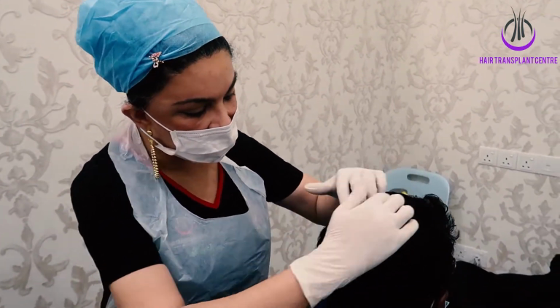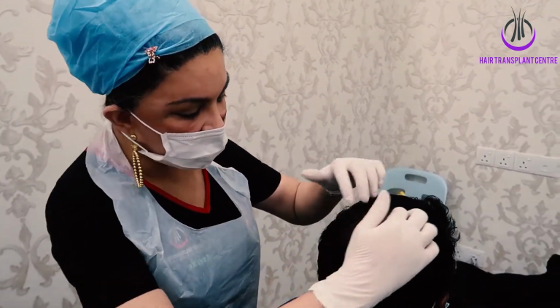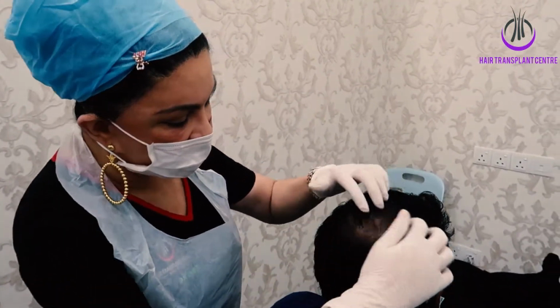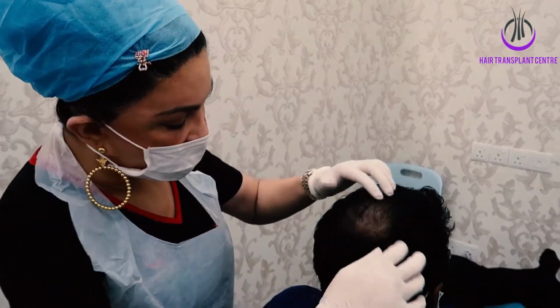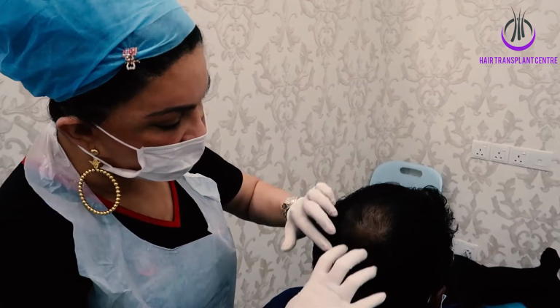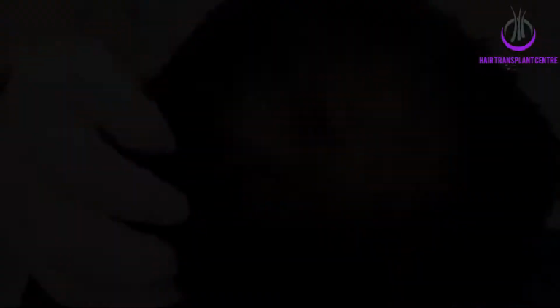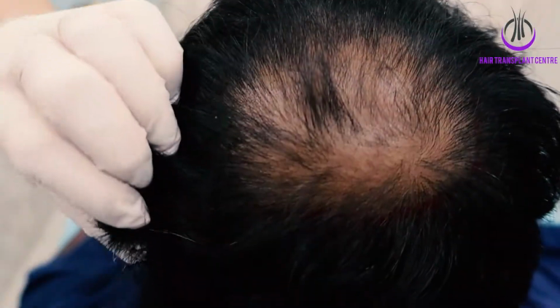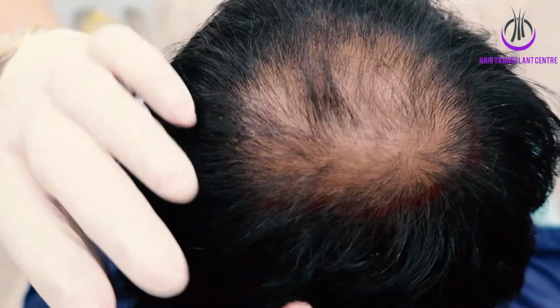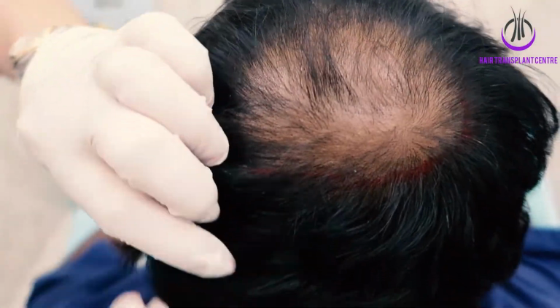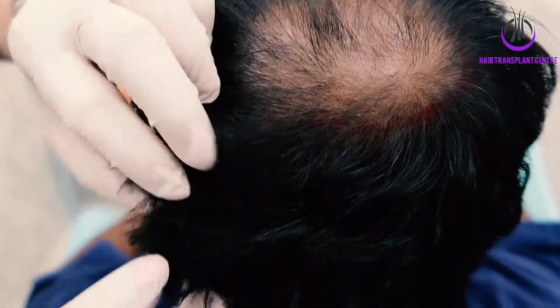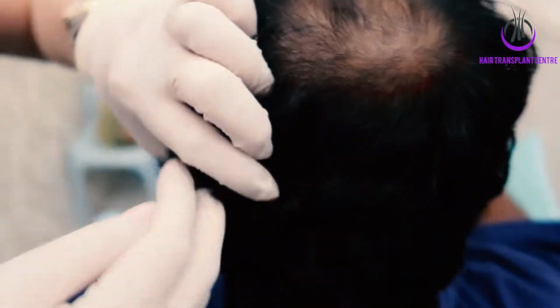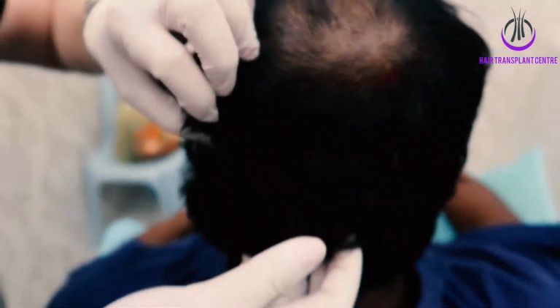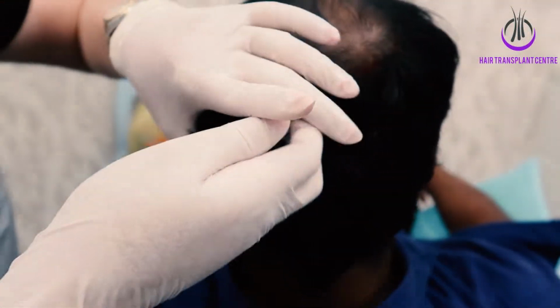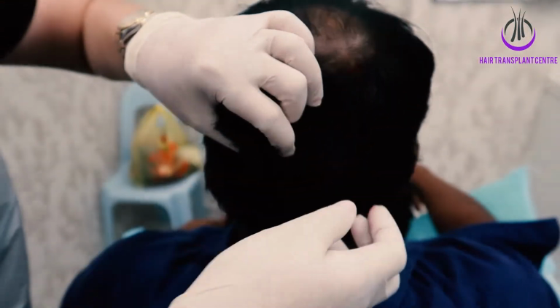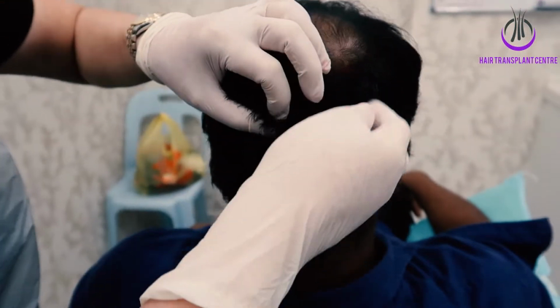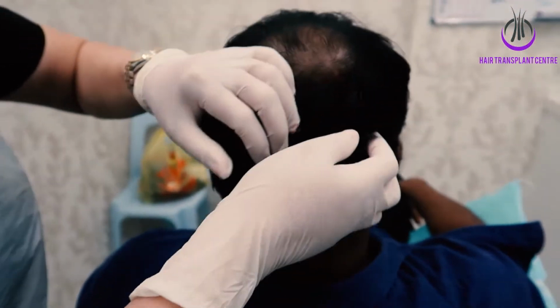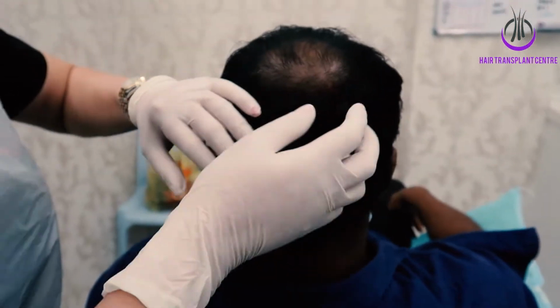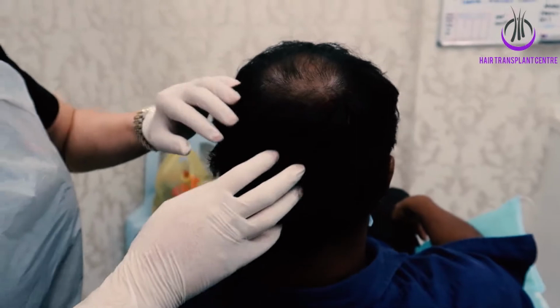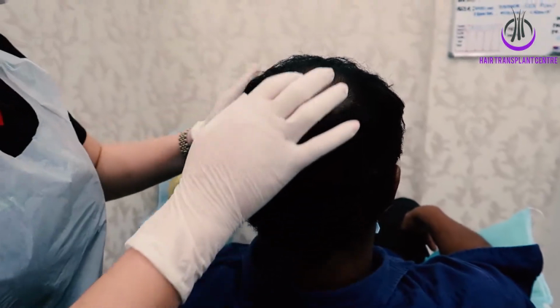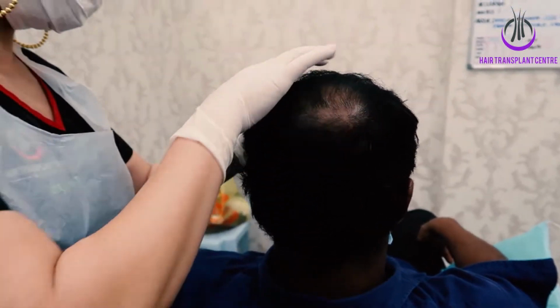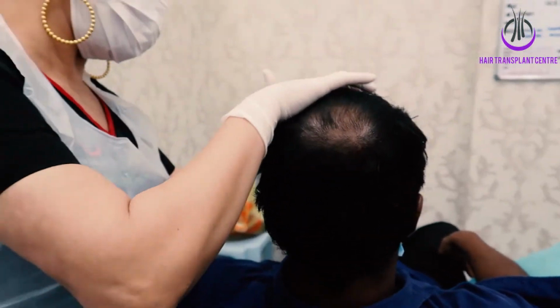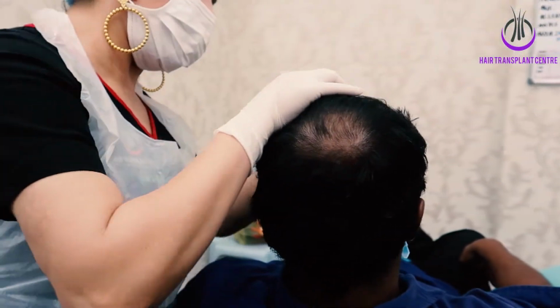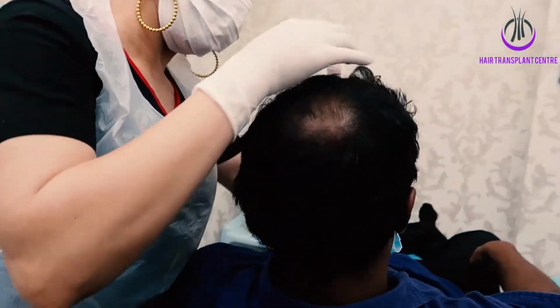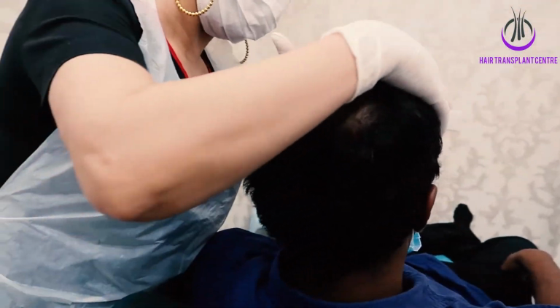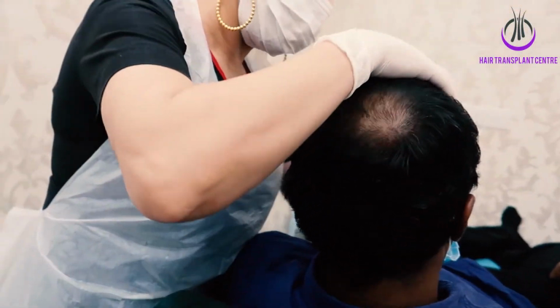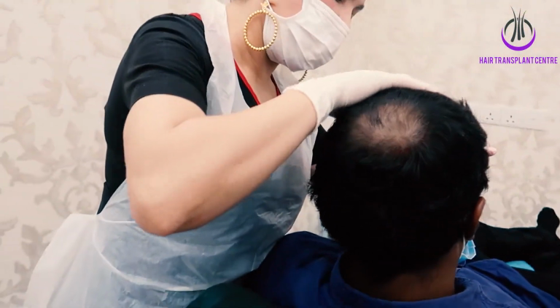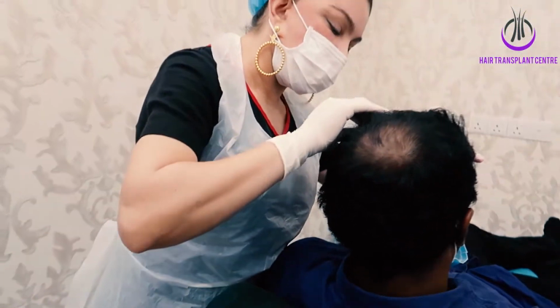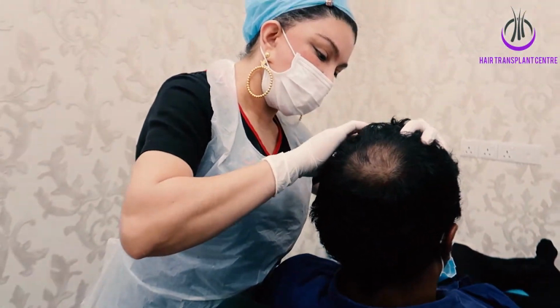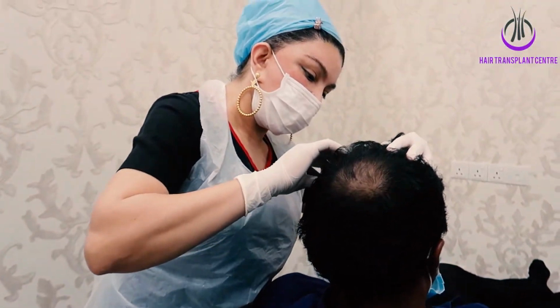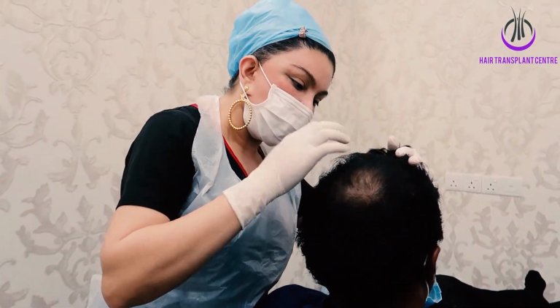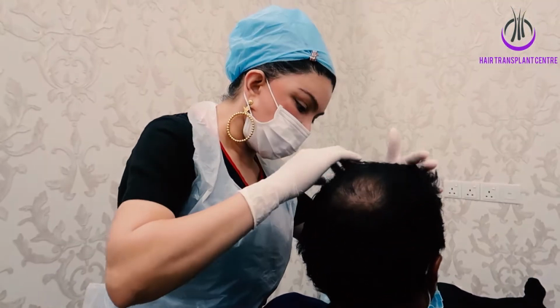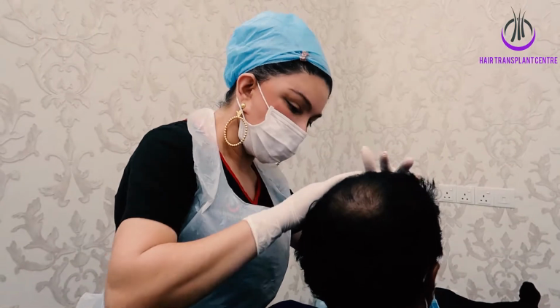Today we will be using the partly shaven method. We will shave the back here, but we're not going to do anything in the front area, because everything looks very normal and looks good.